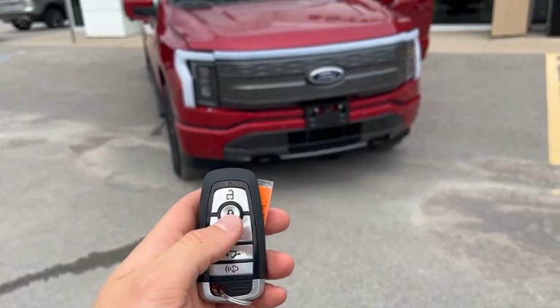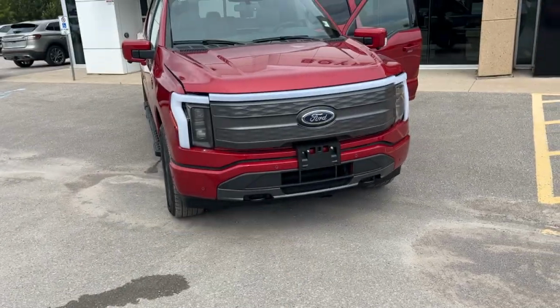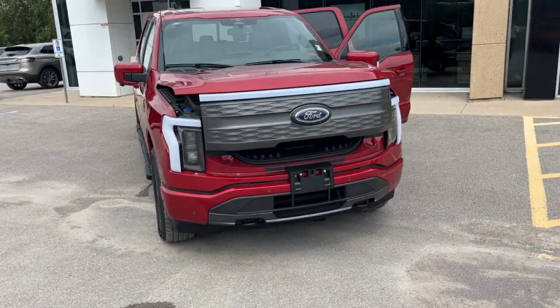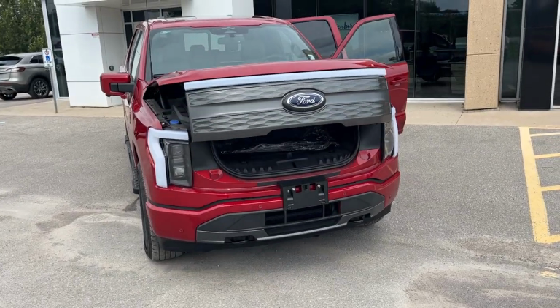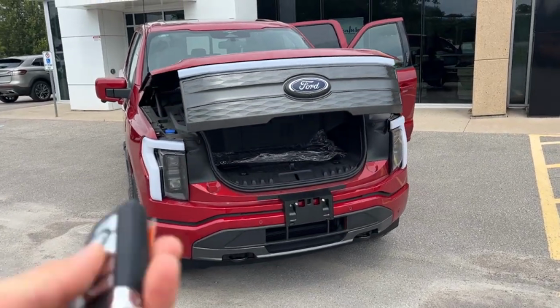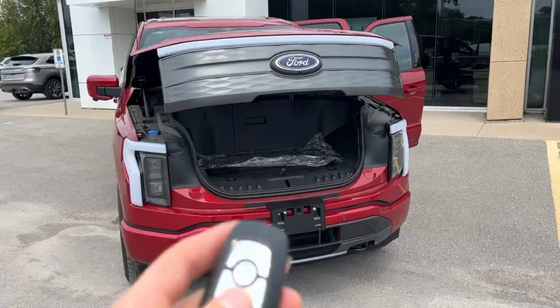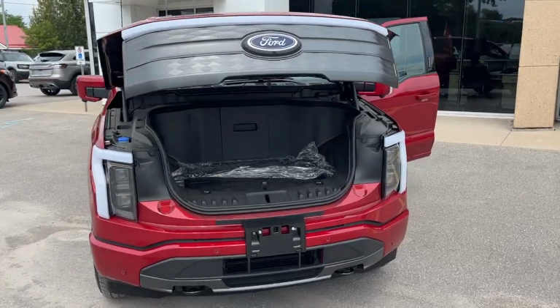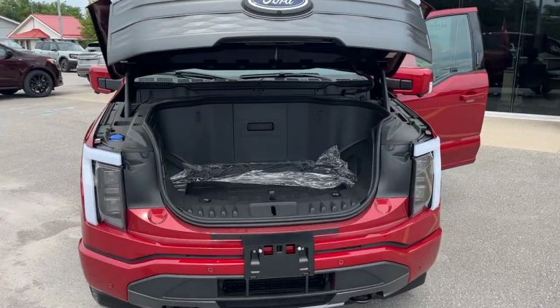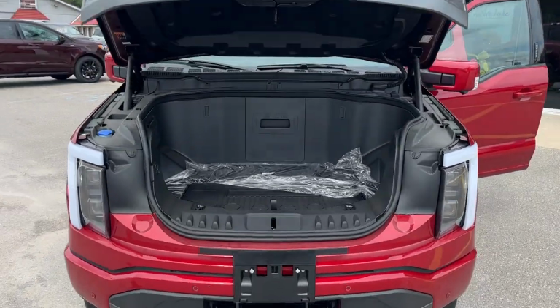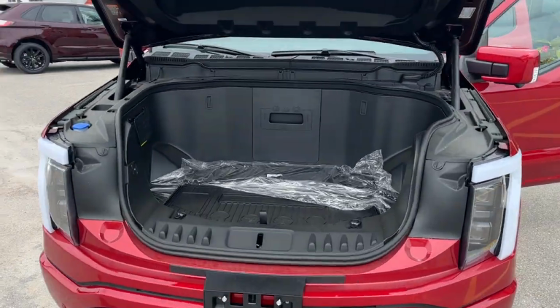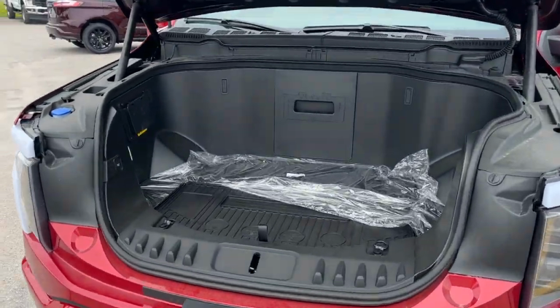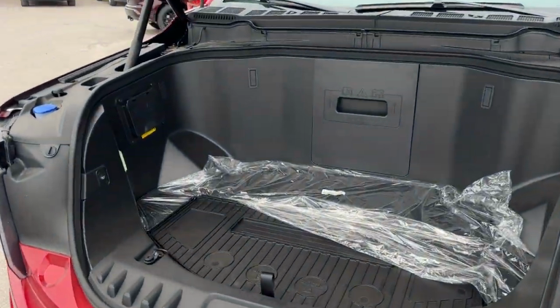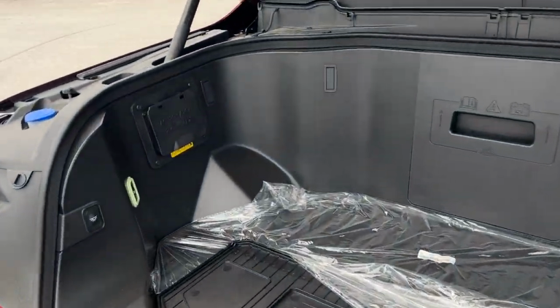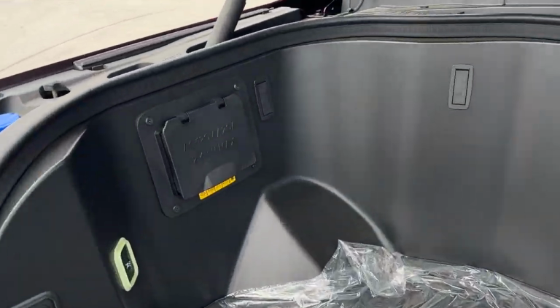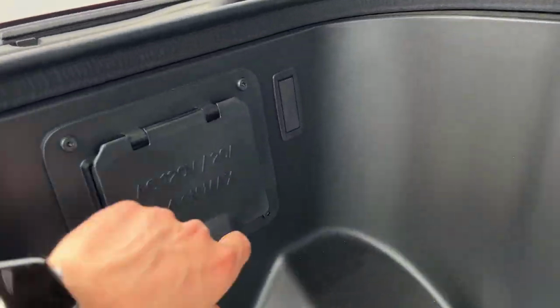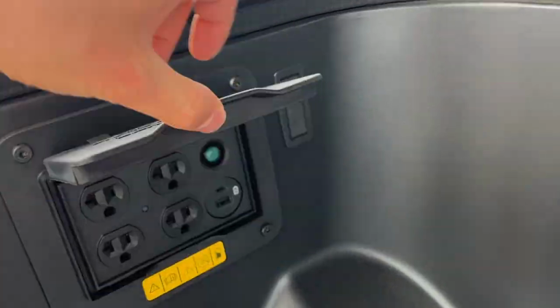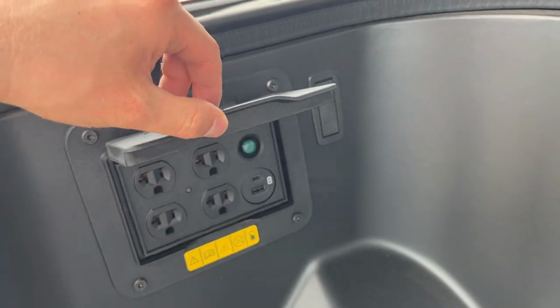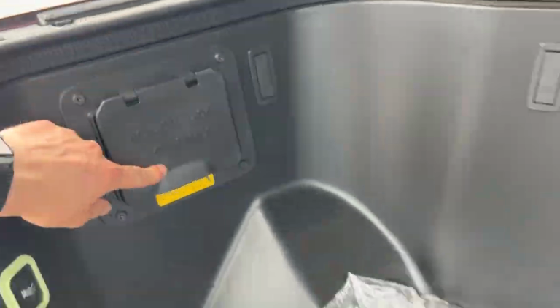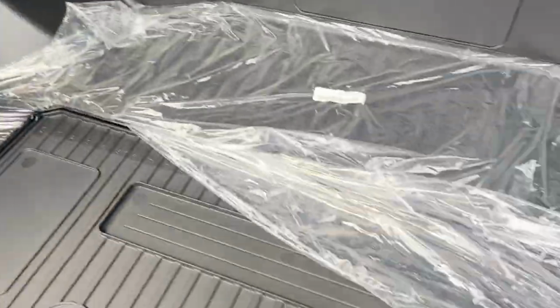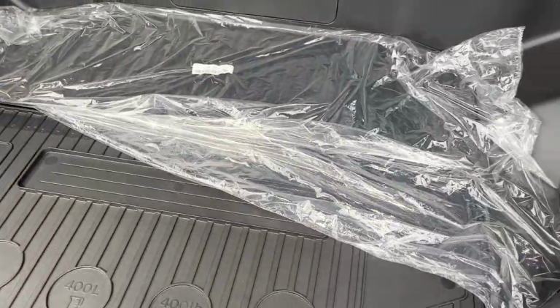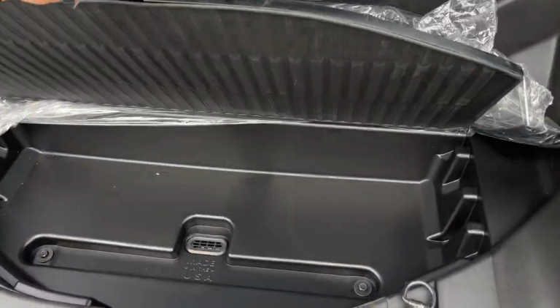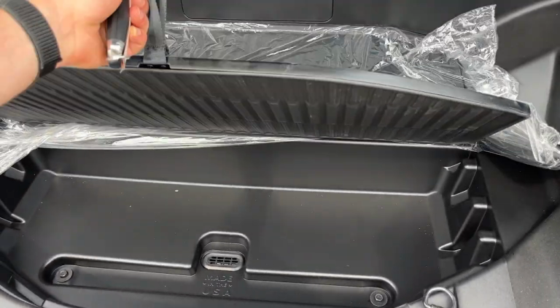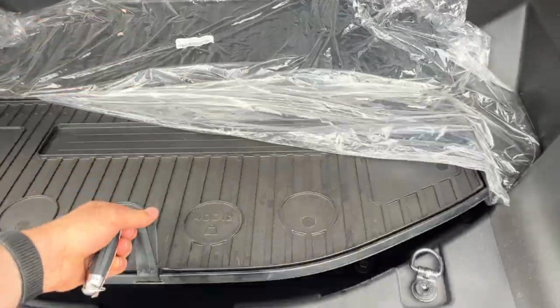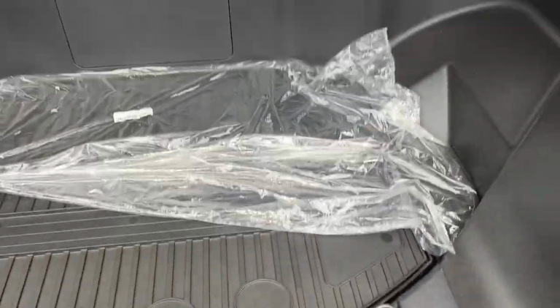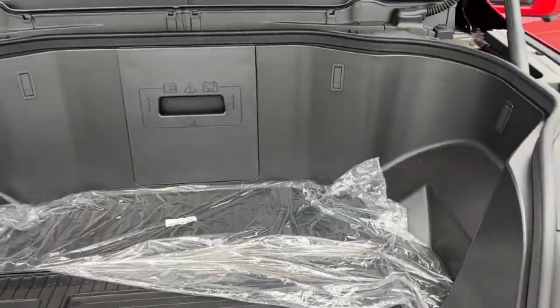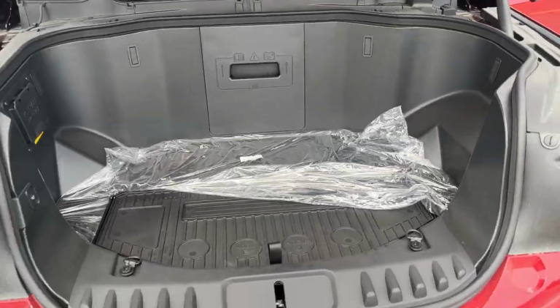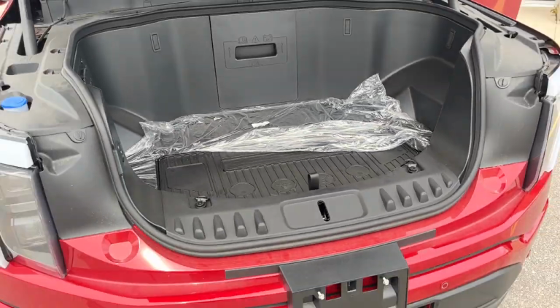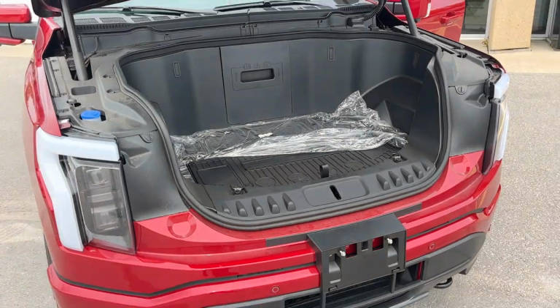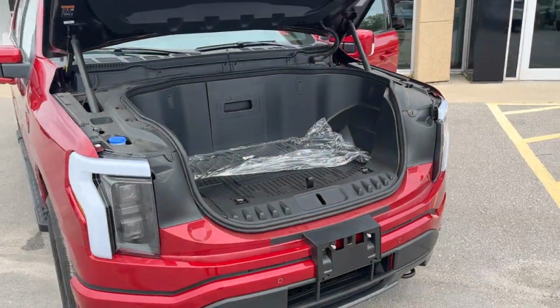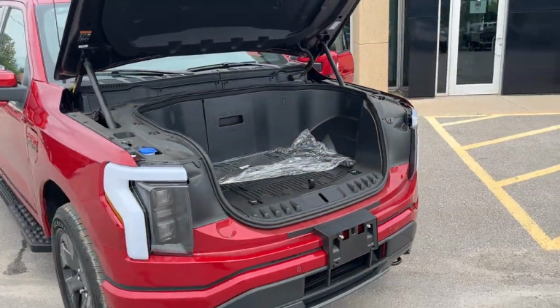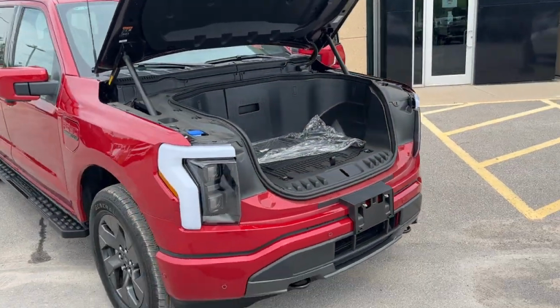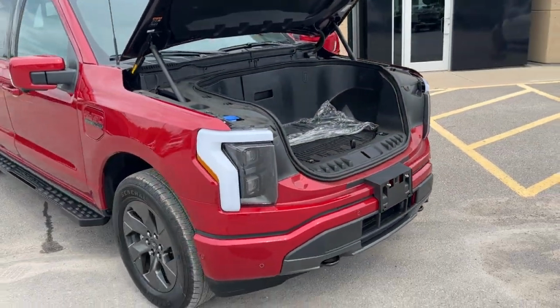You can also drop and raise the tailgate from the key fob as well. There's plenty of storage up here, you do have Pro Power 2.4 kilowatt up here, and then you also have a cooler underneath this little divider — a really cool feature of the F-150 Lightning that you don't get on any other F-150.